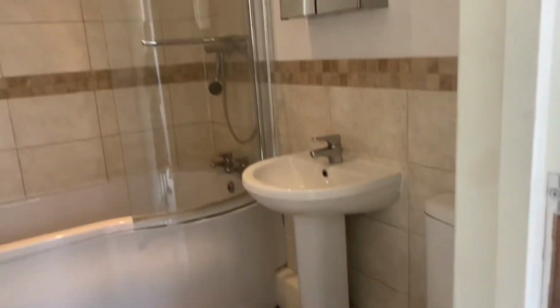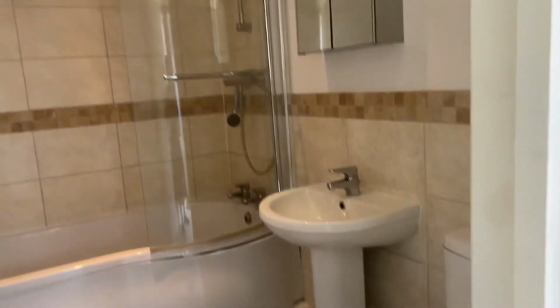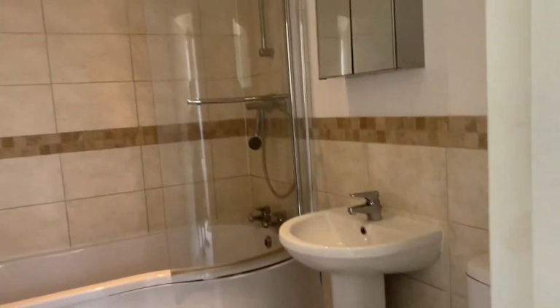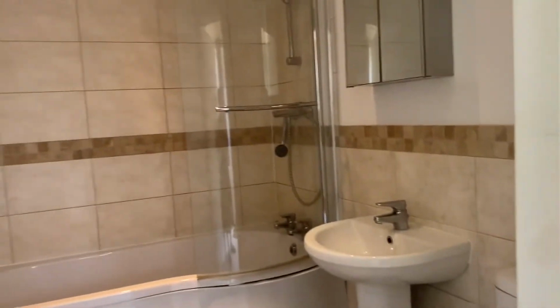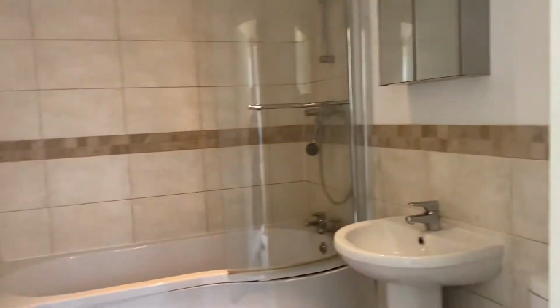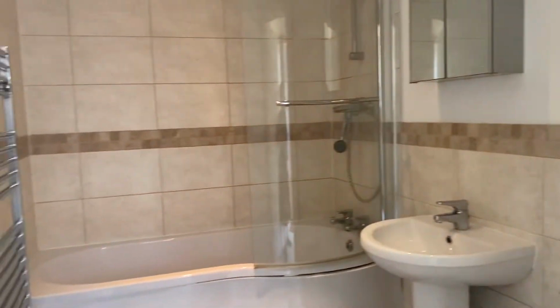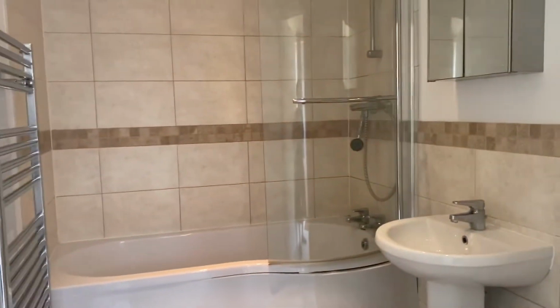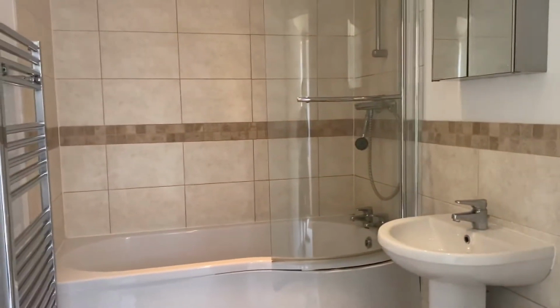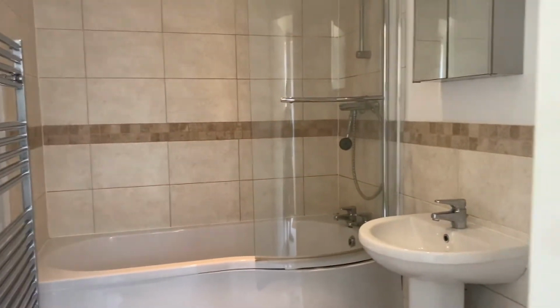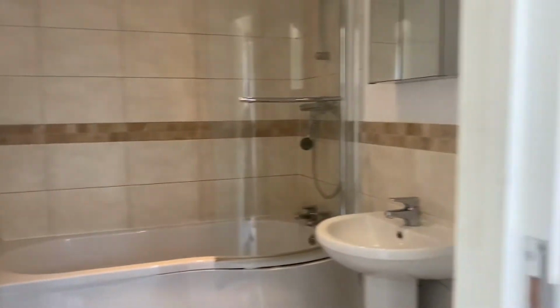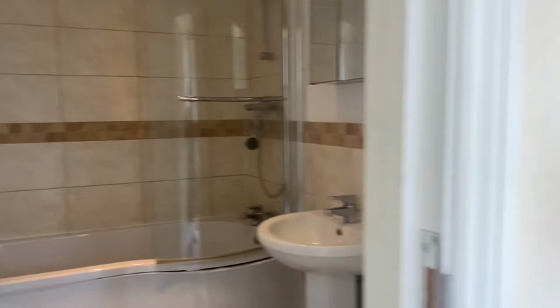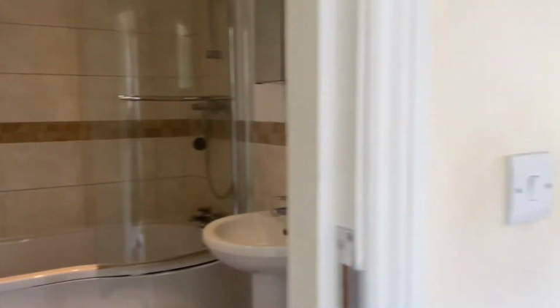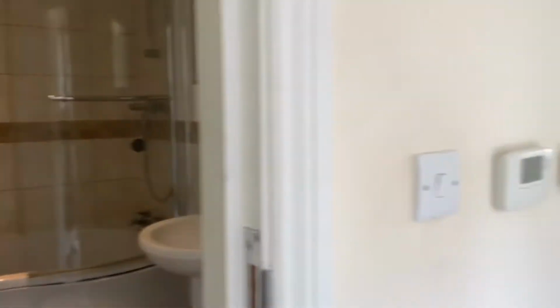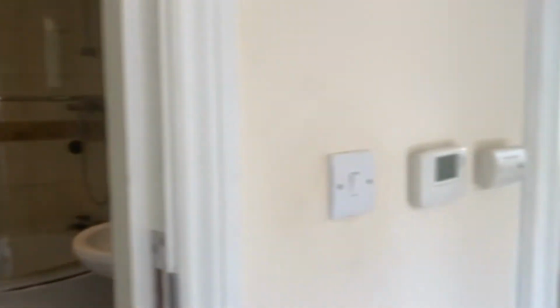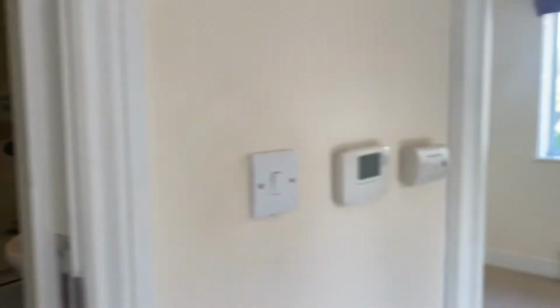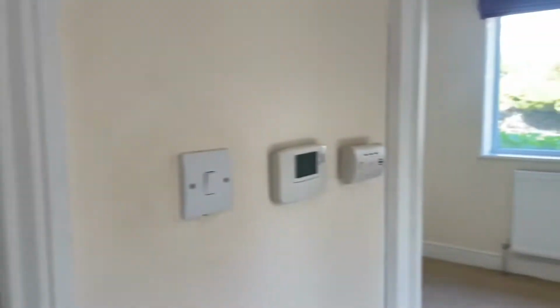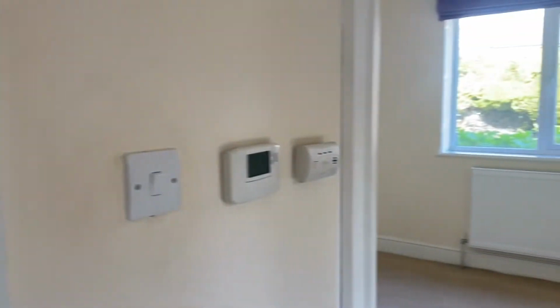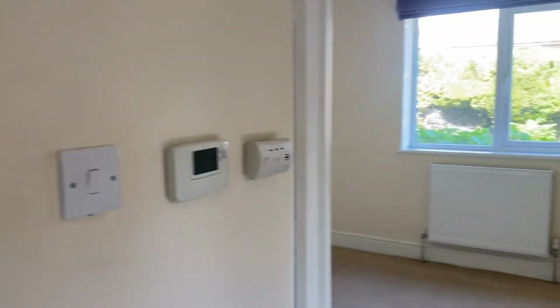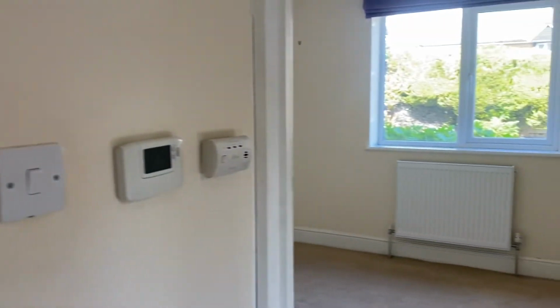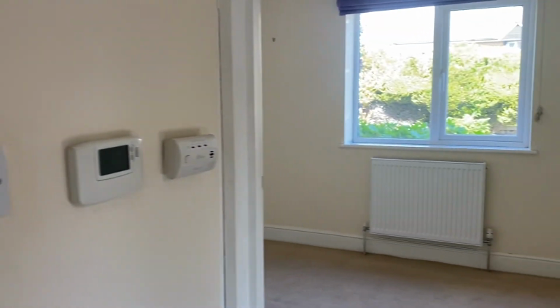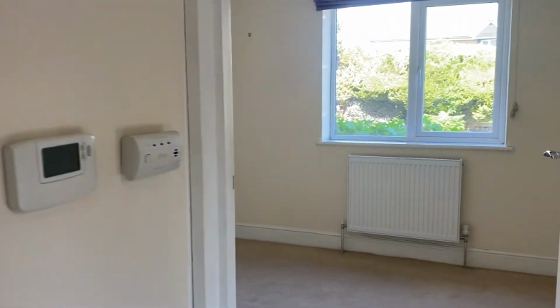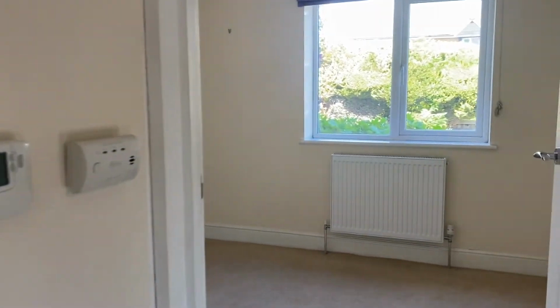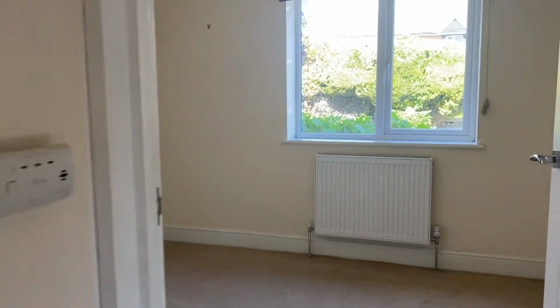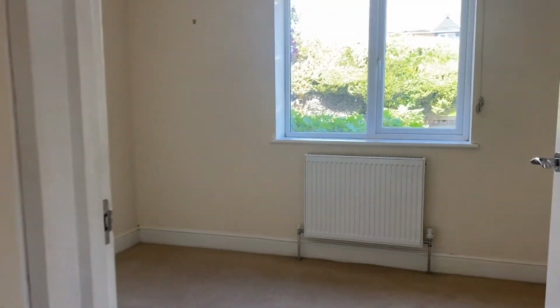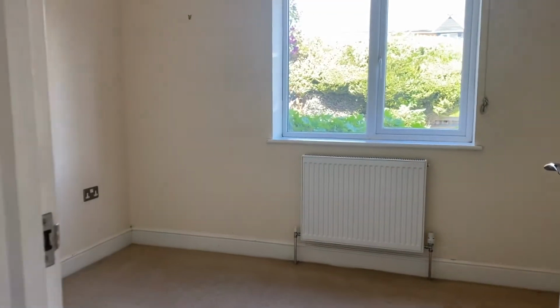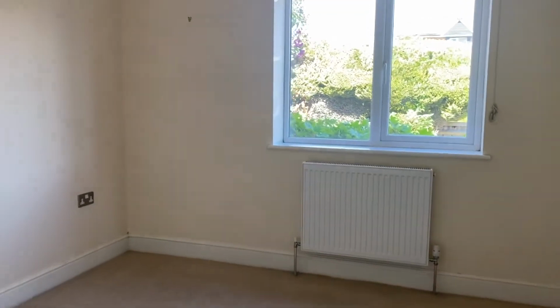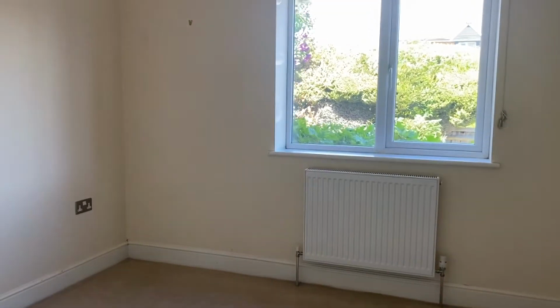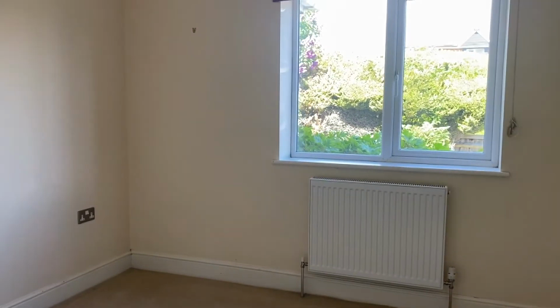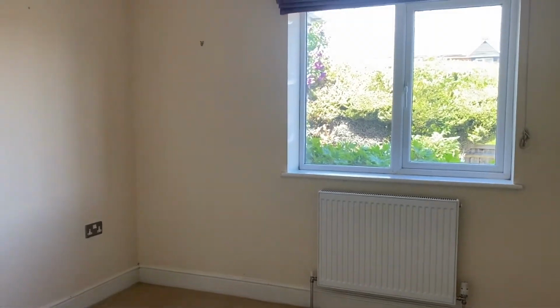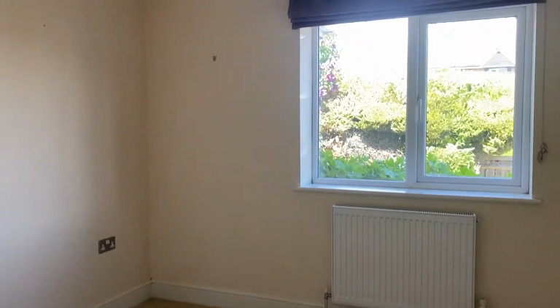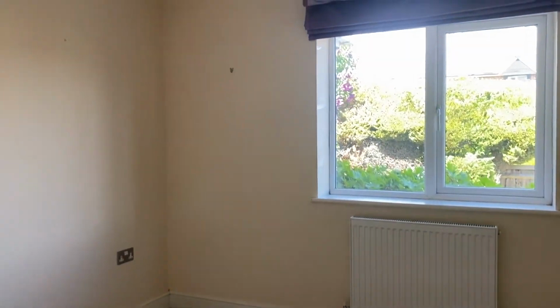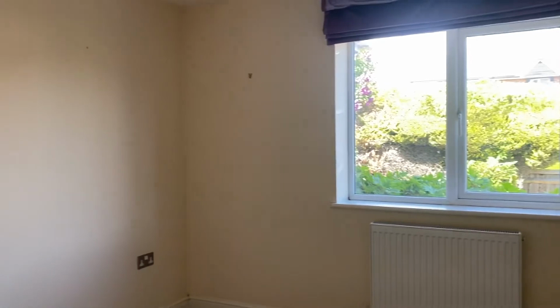In here we have the family bathroom, fitted with a bath, overhead shower, toilet, and sink.